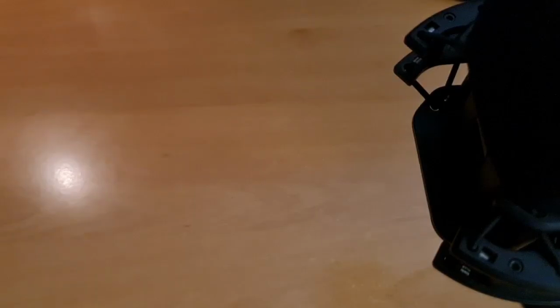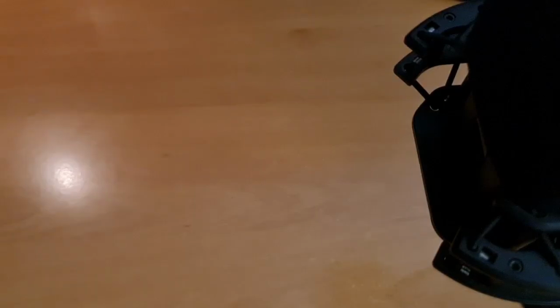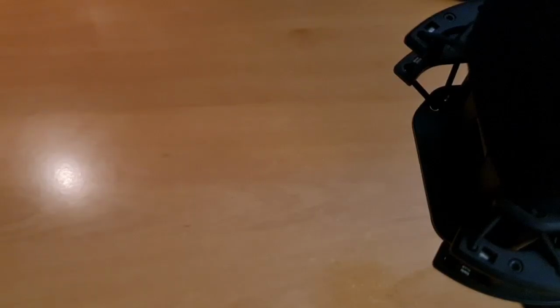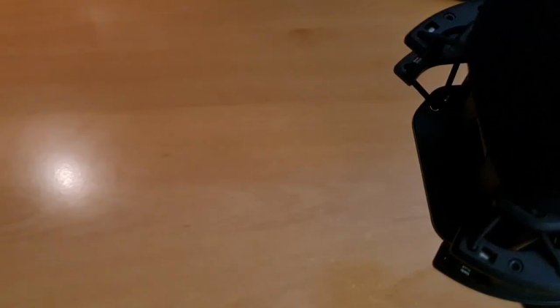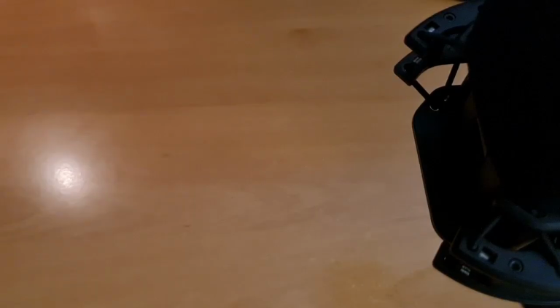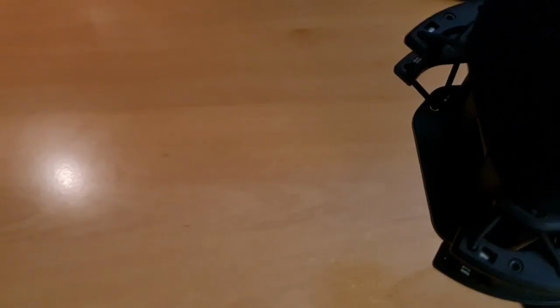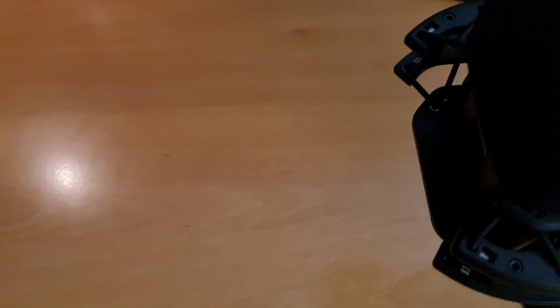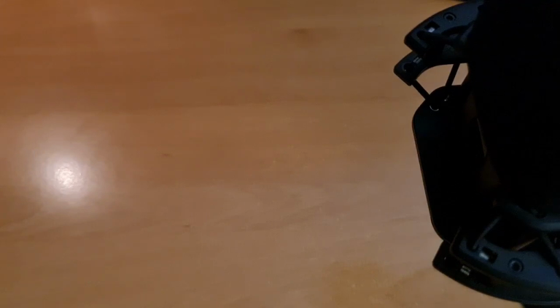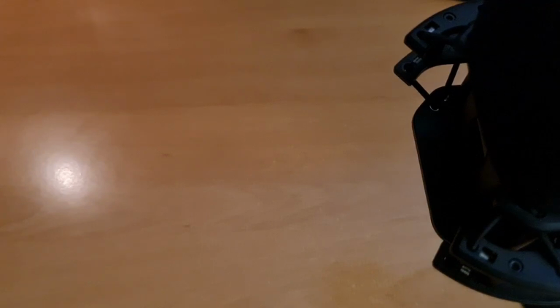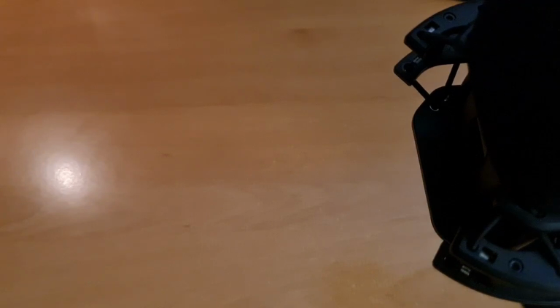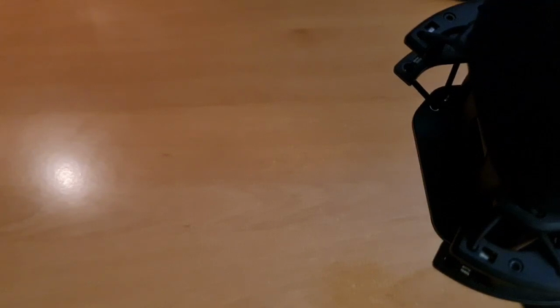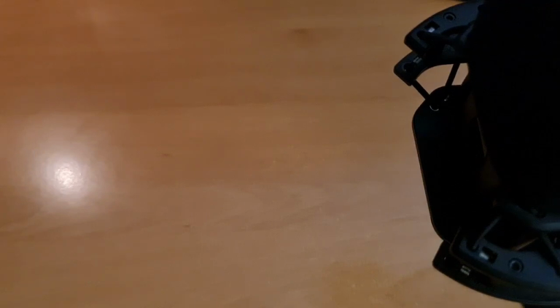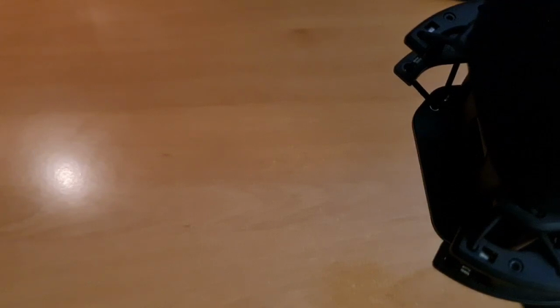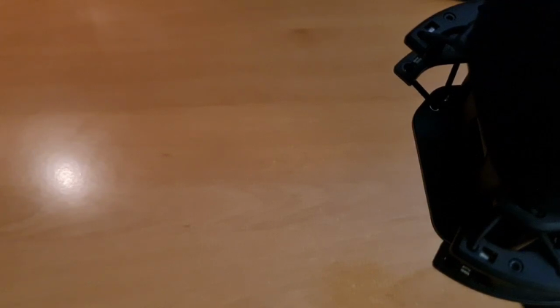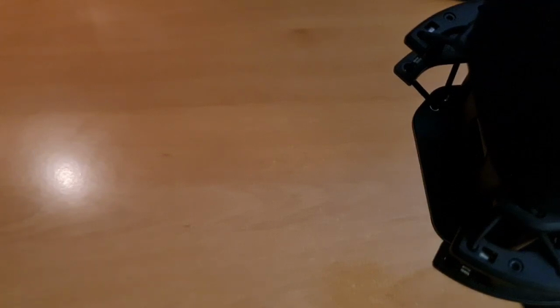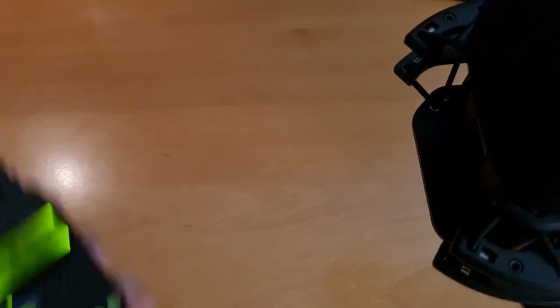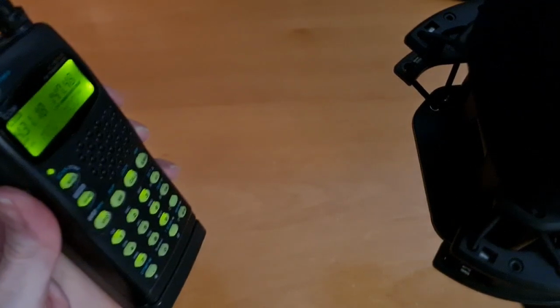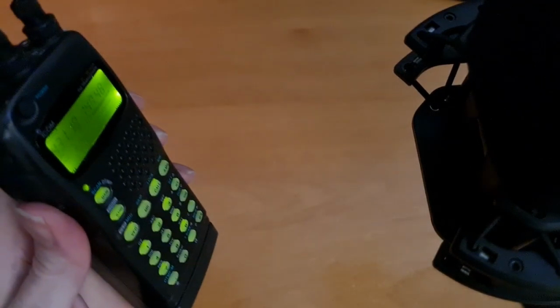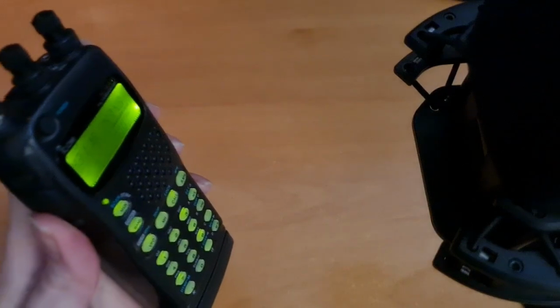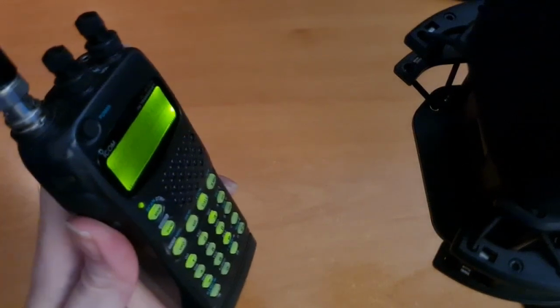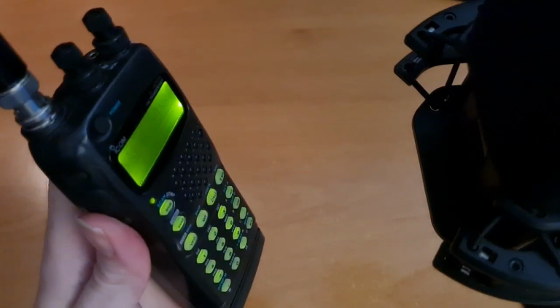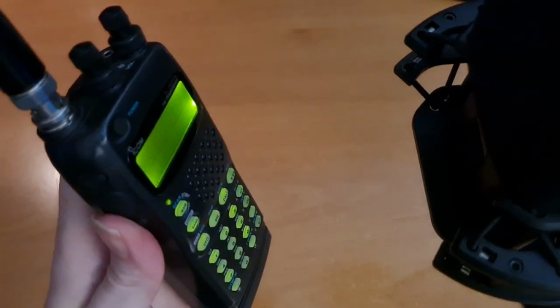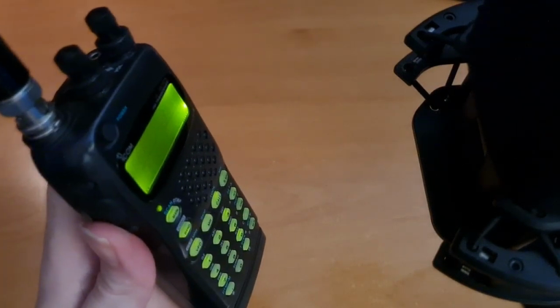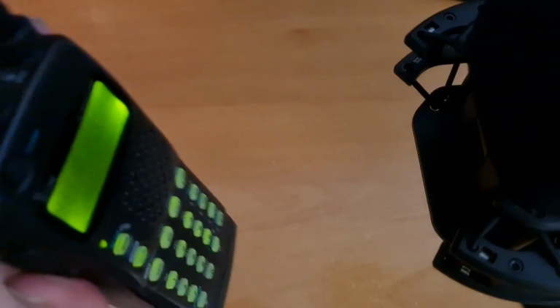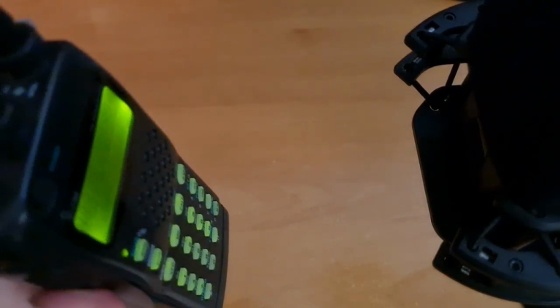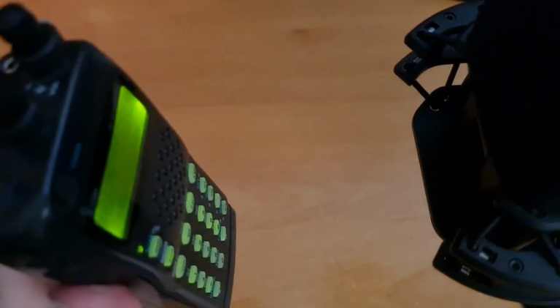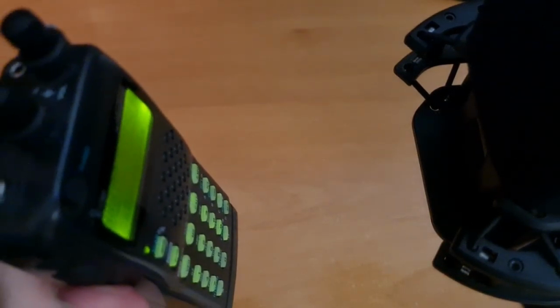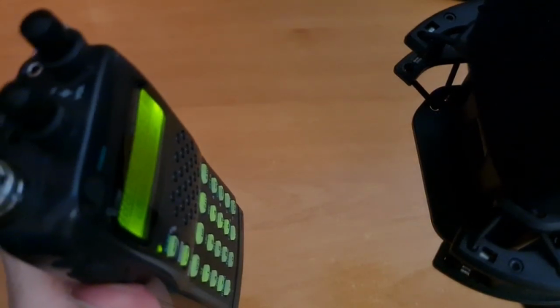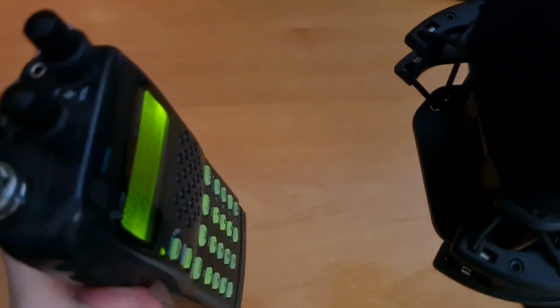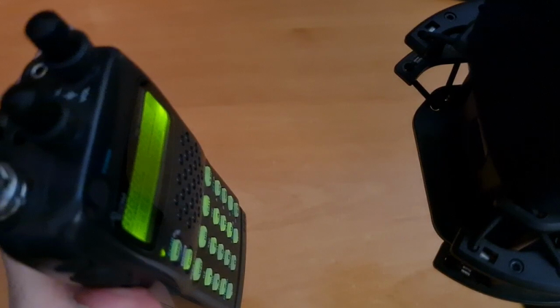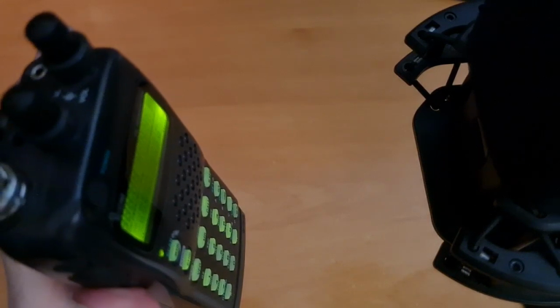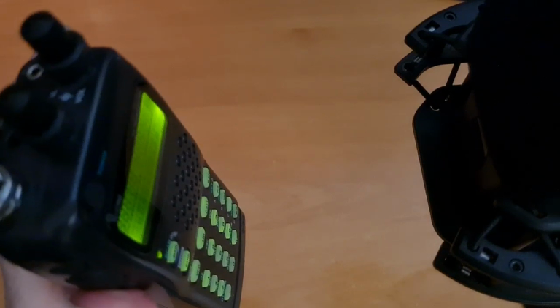Testing an ICOM ICW-32A, testing 1-2-3-A-B-C. [Parrot echo]: Testing an ICOM ICW-32A, testing 1-2-3-A-B-C.